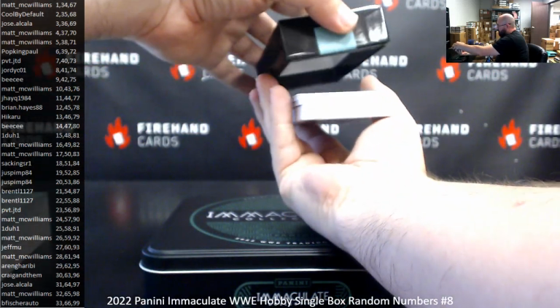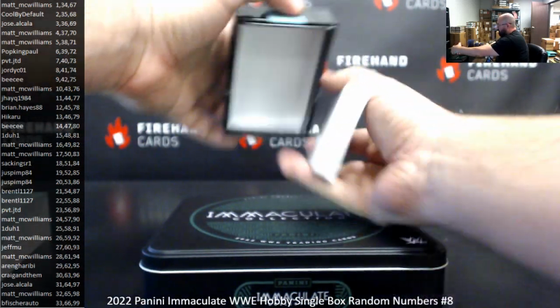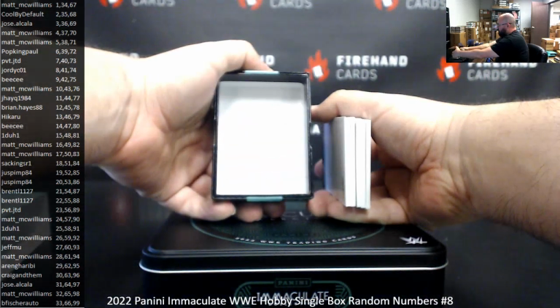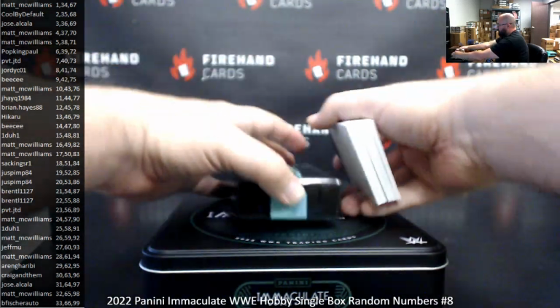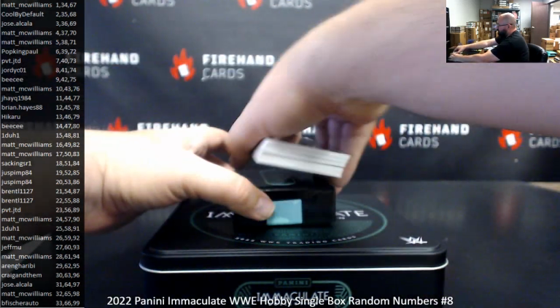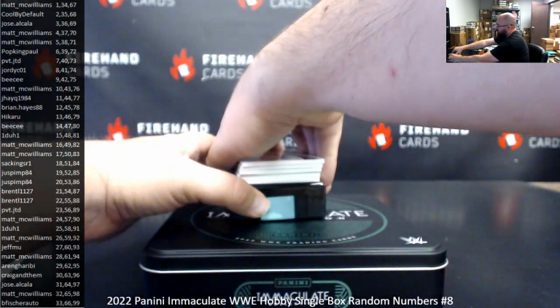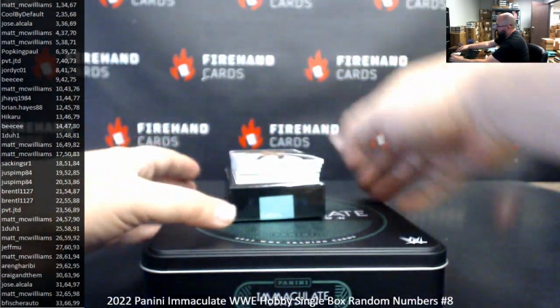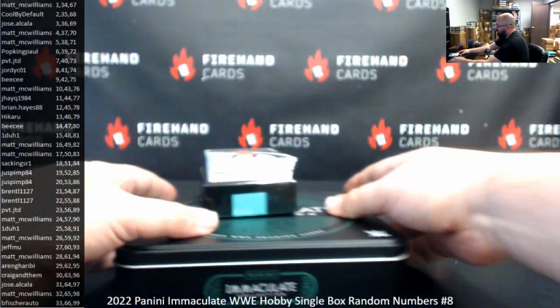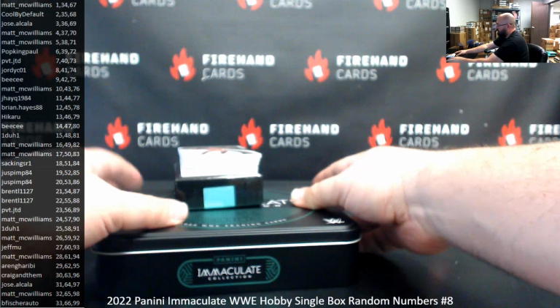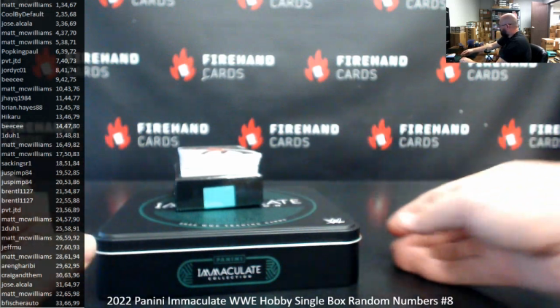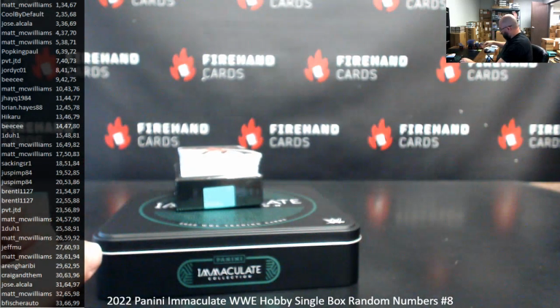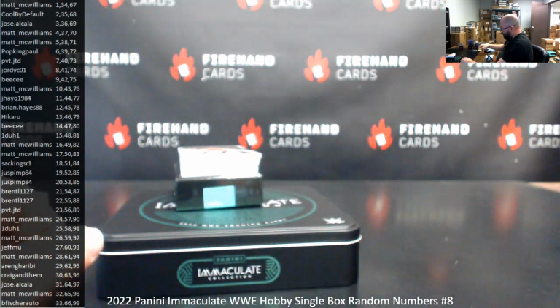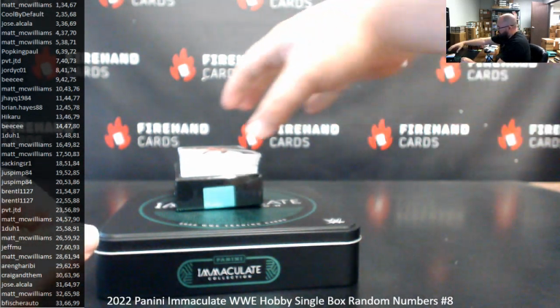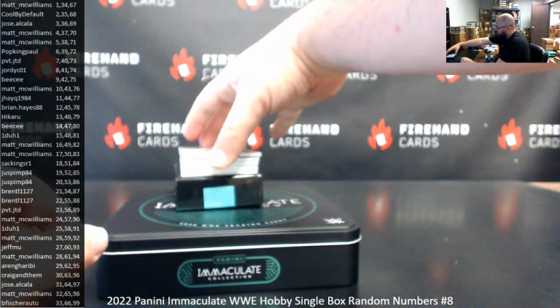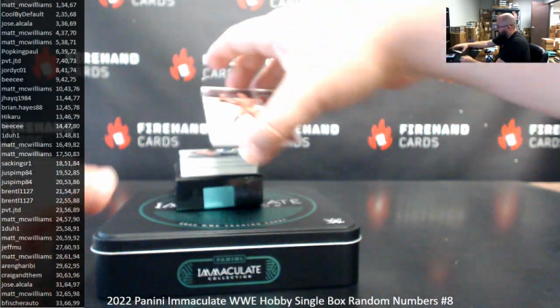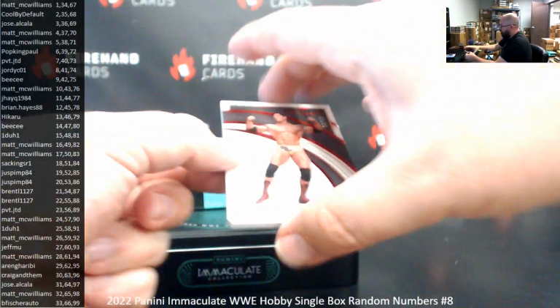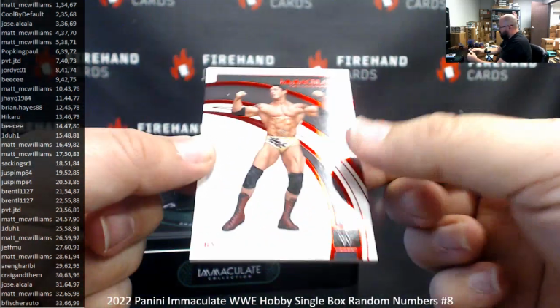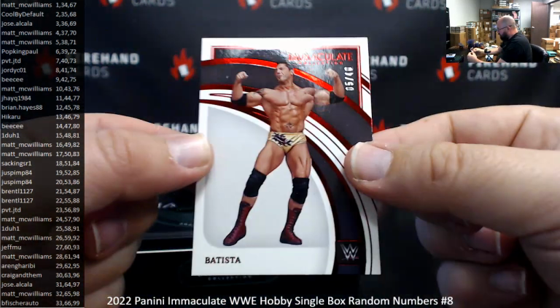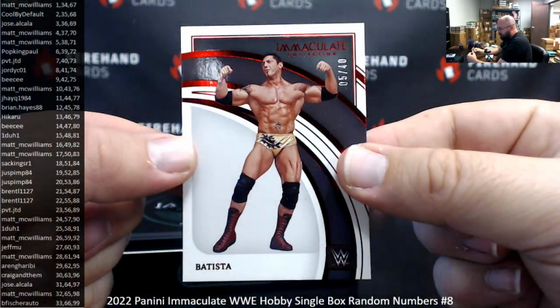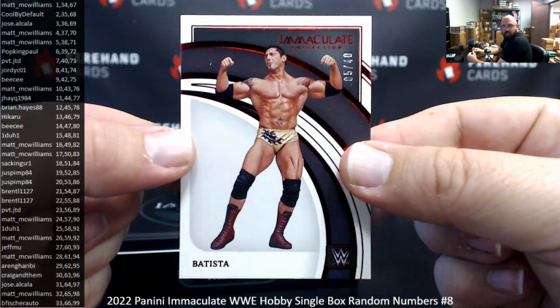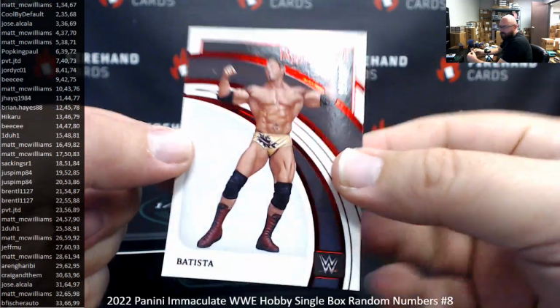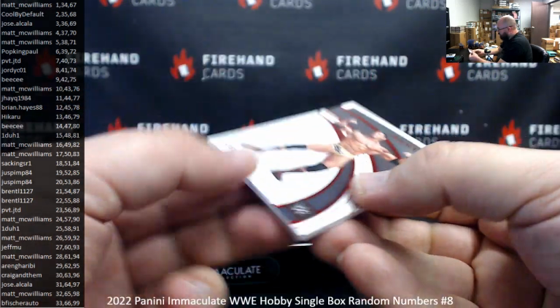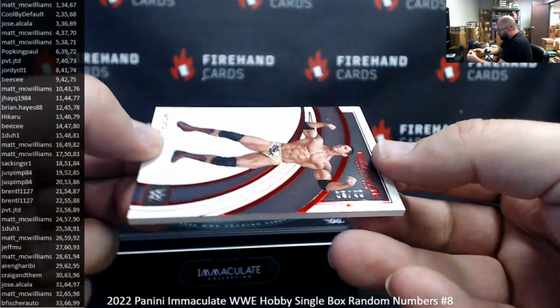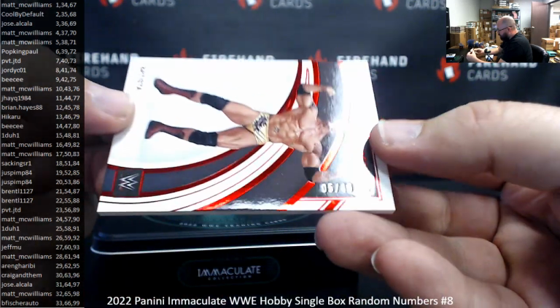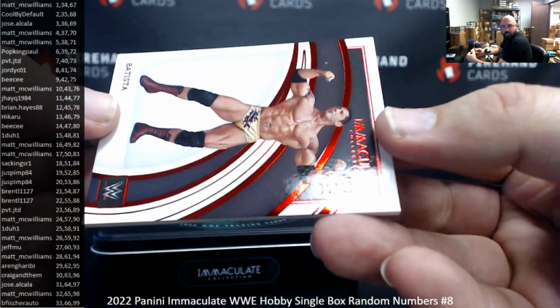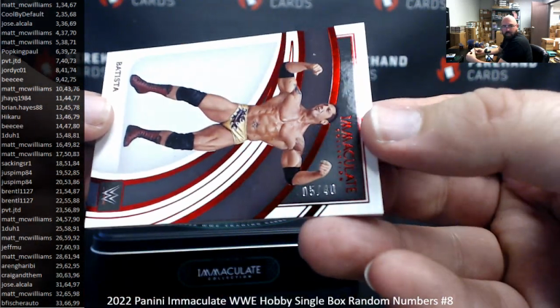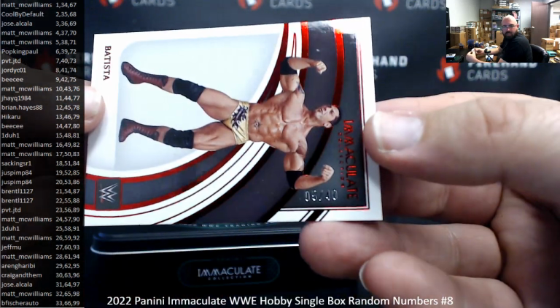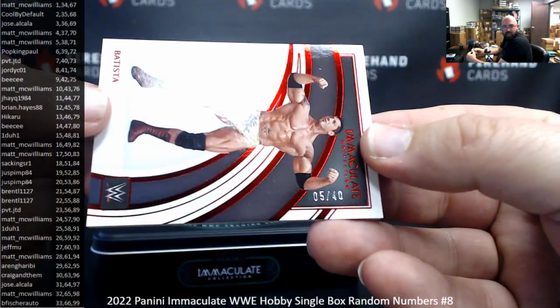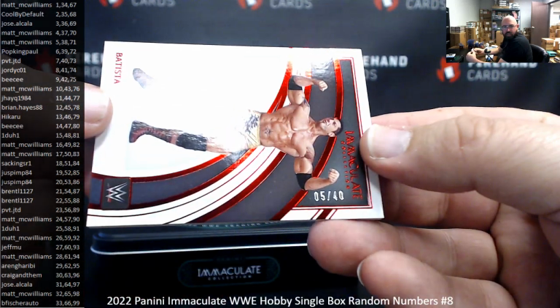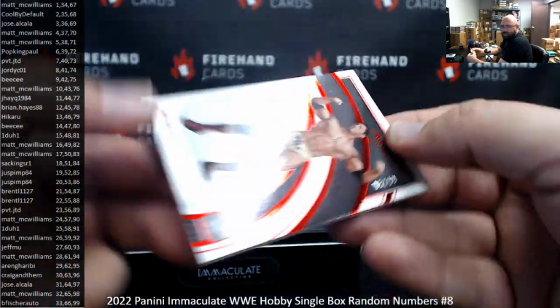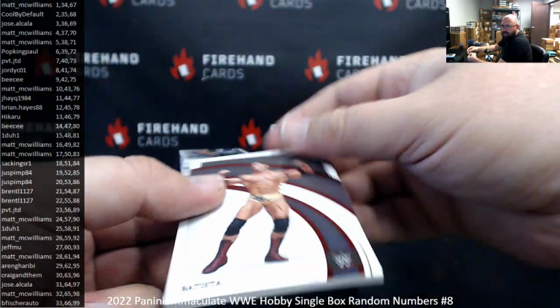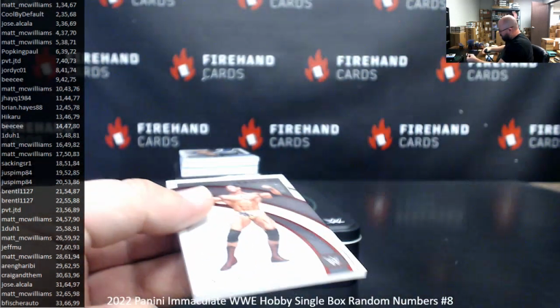We will have a redemption in this box — it will go to a draw. First up is a Red Foil Base of Batista, Drax himself. Serial number on this one is 5 of 40. Spot 5 goes to Matt McWilliams.